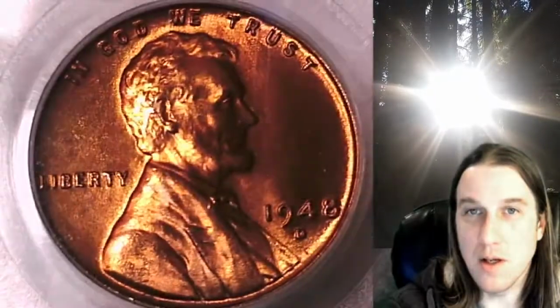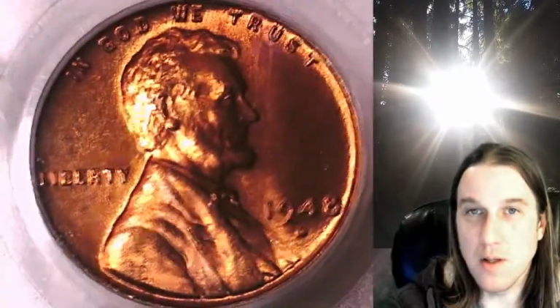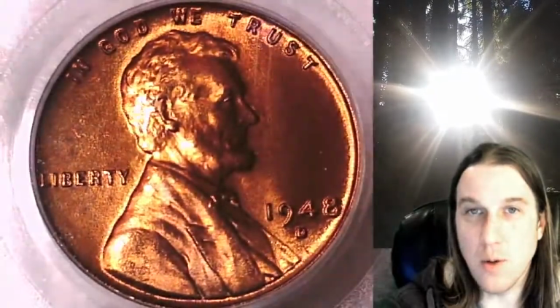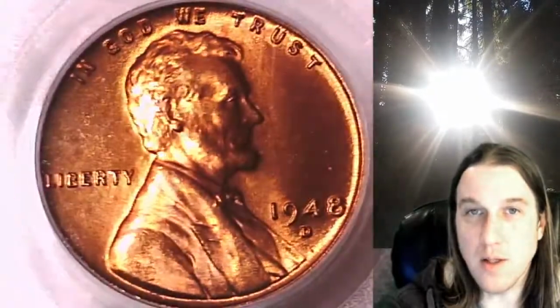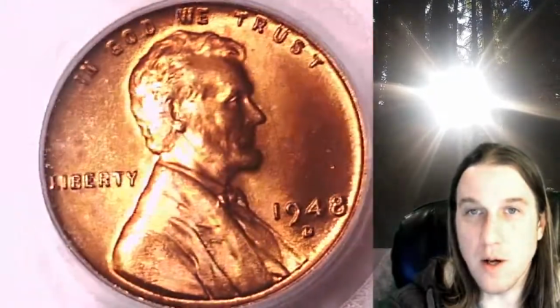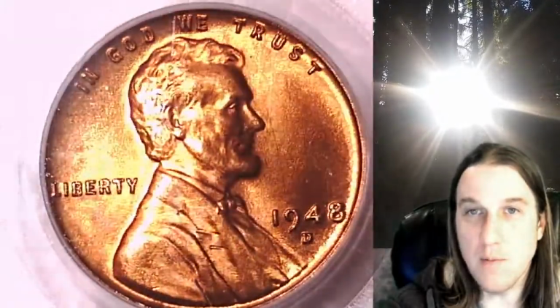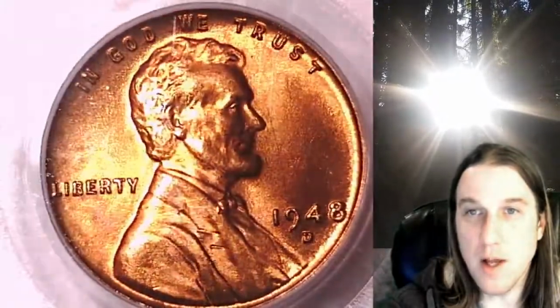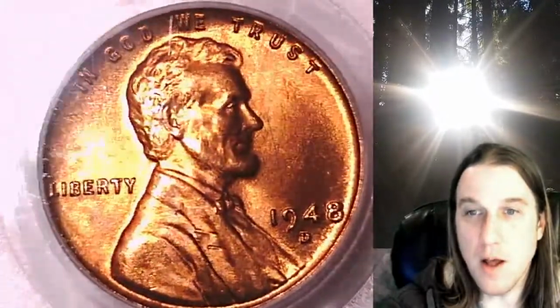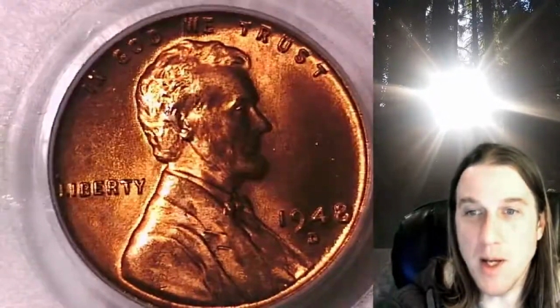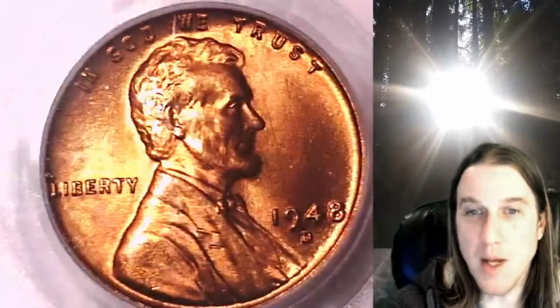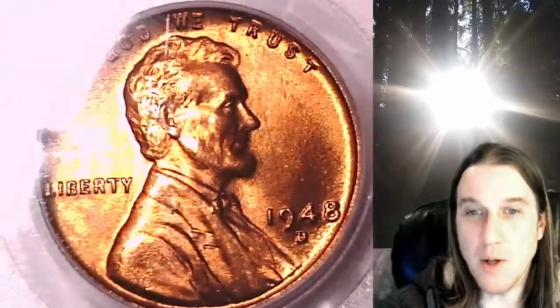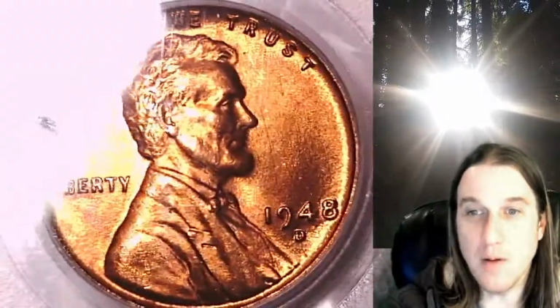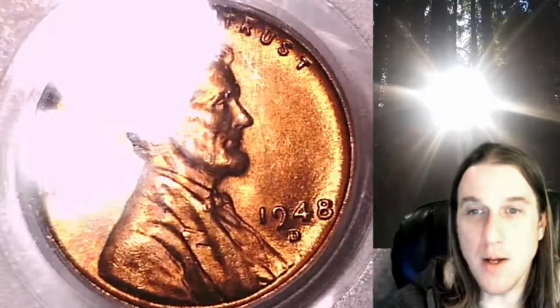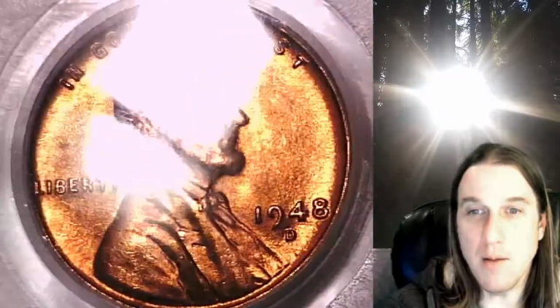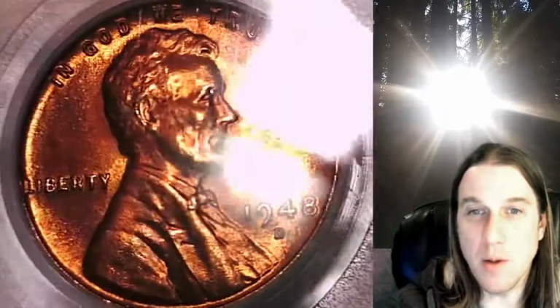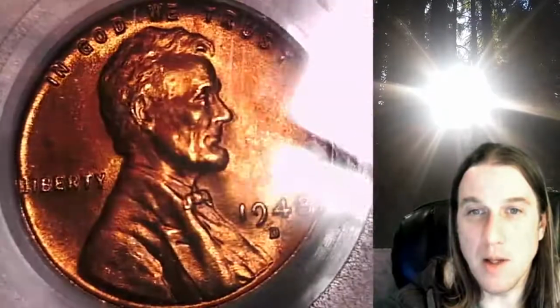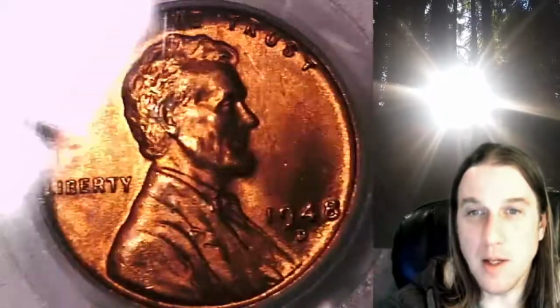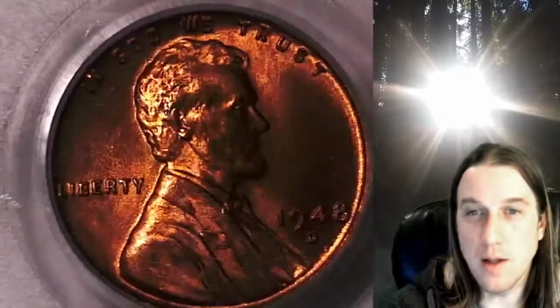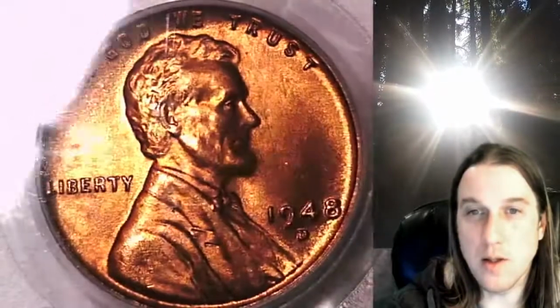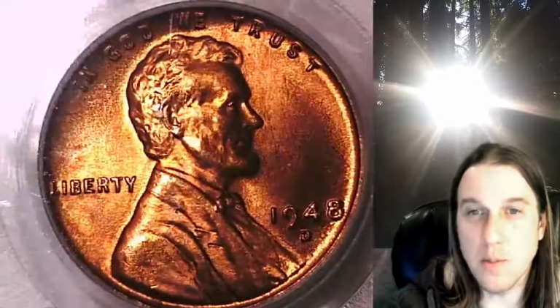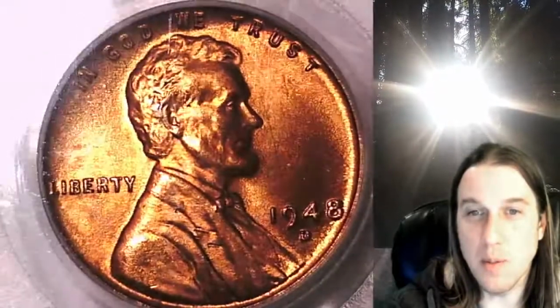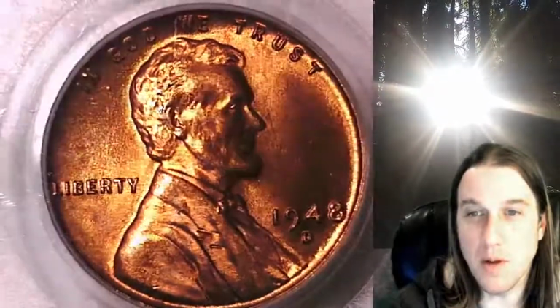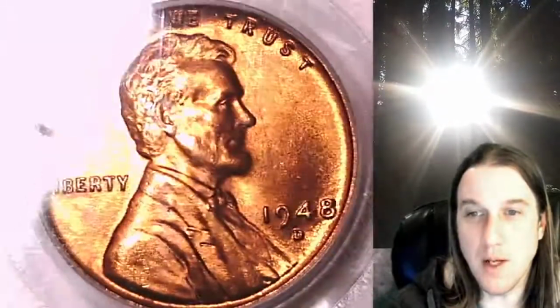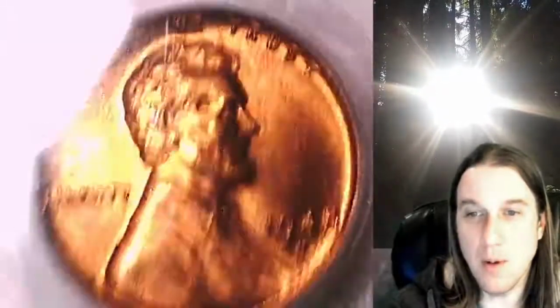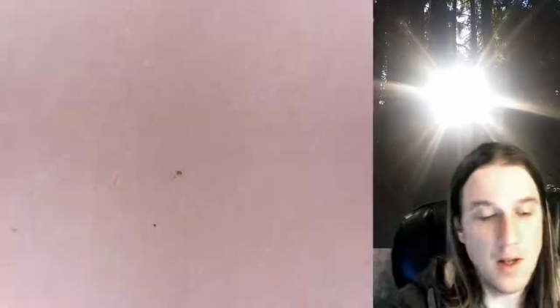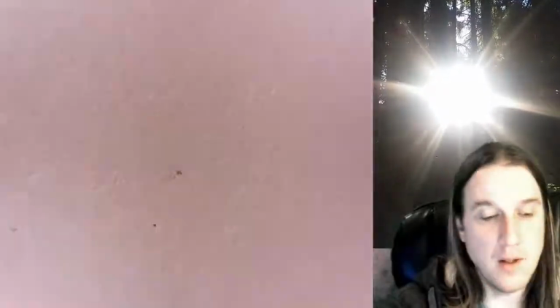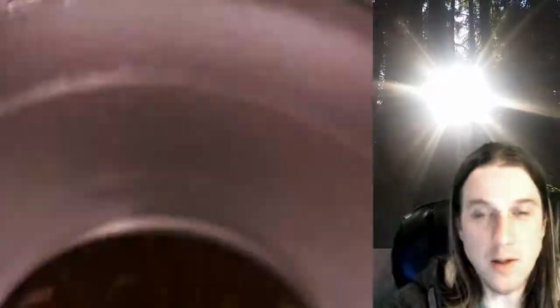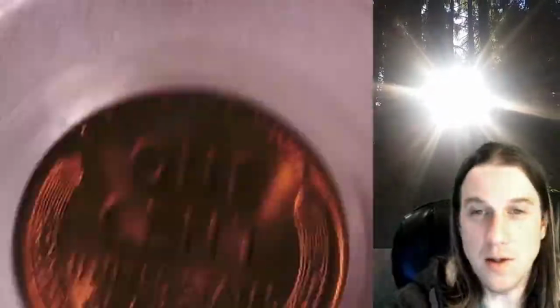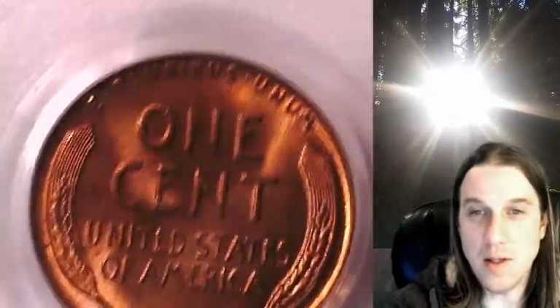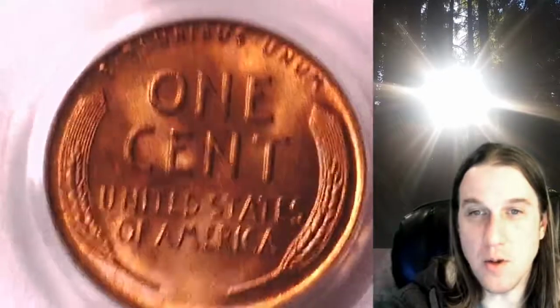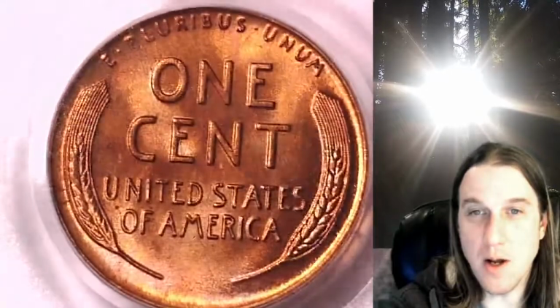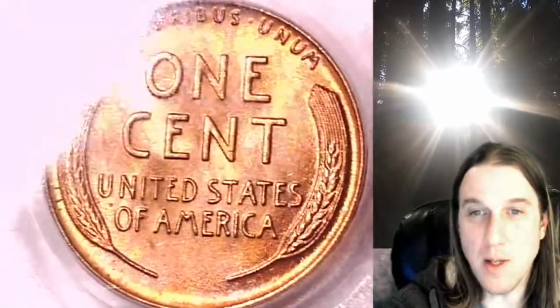This coin is going to go up for sale on my eBay store. You can find it by following the link in the description below the video. It'll take you to this exact coin on eBay.